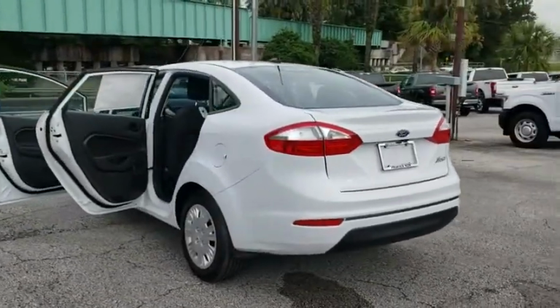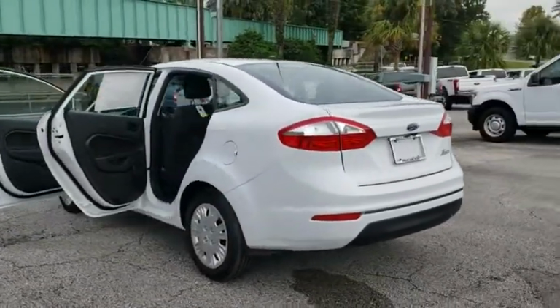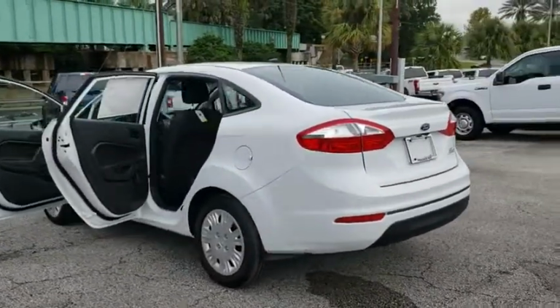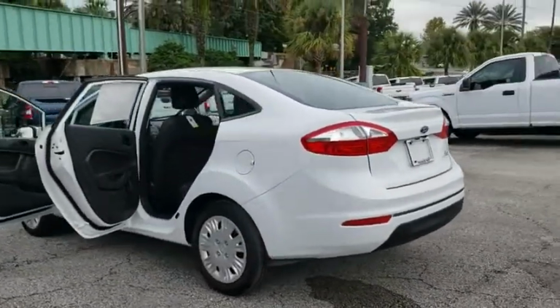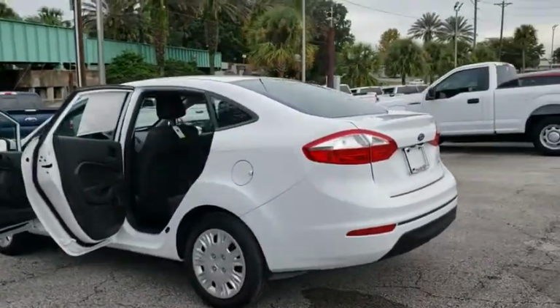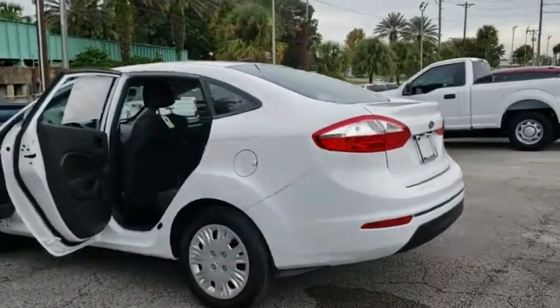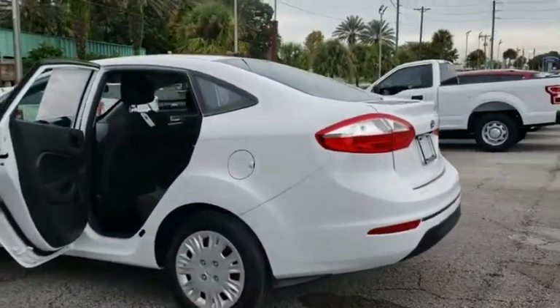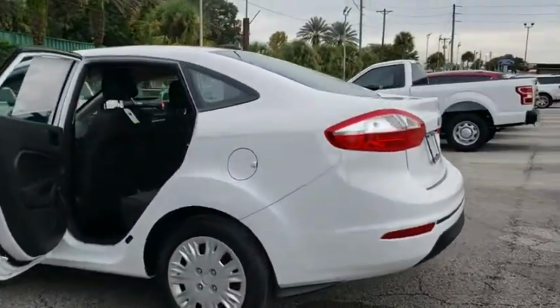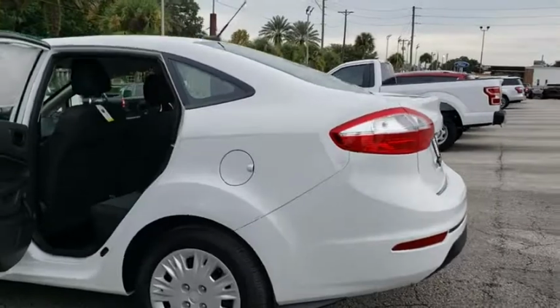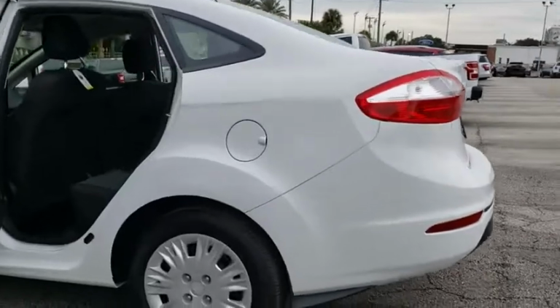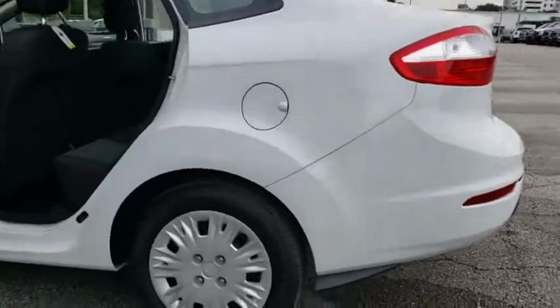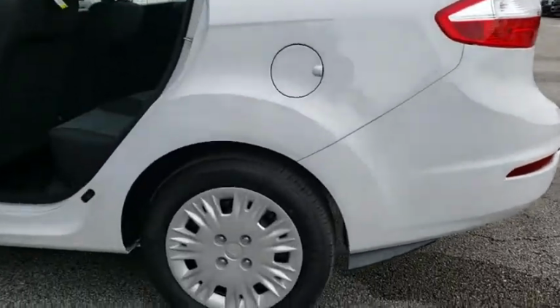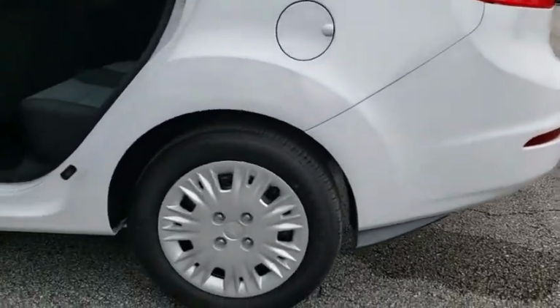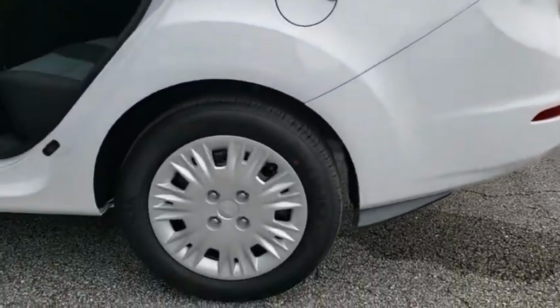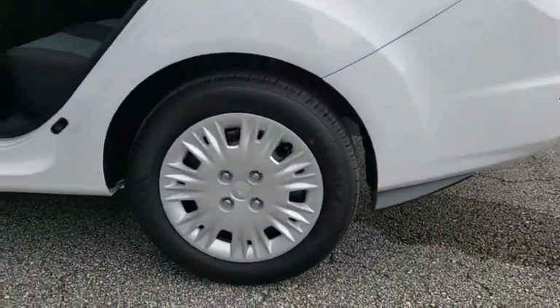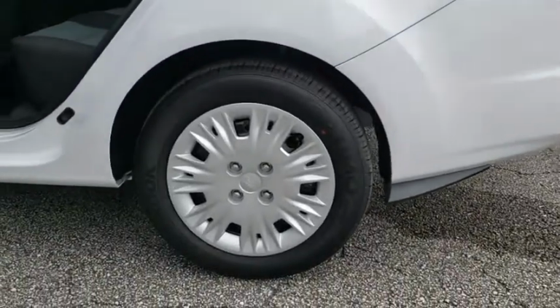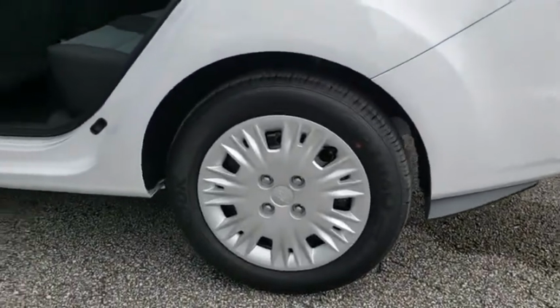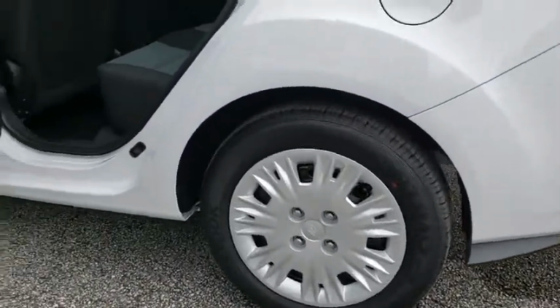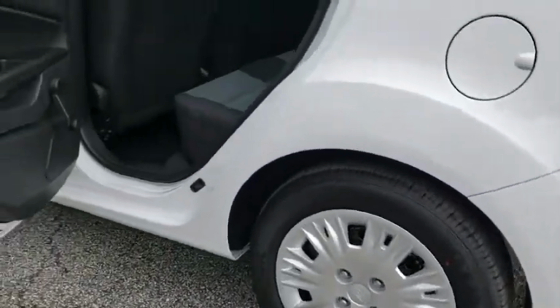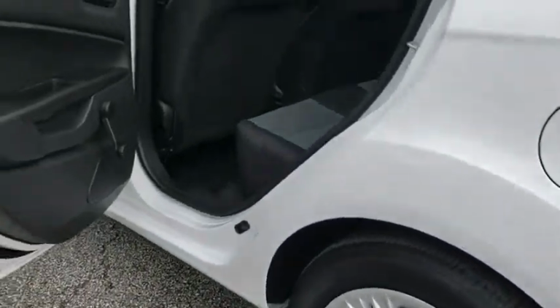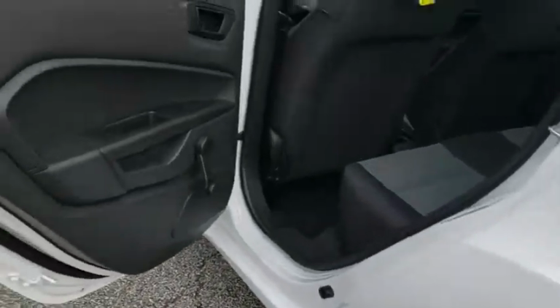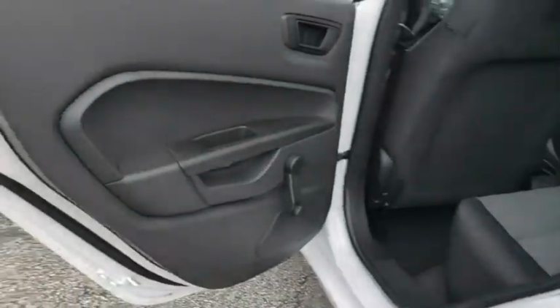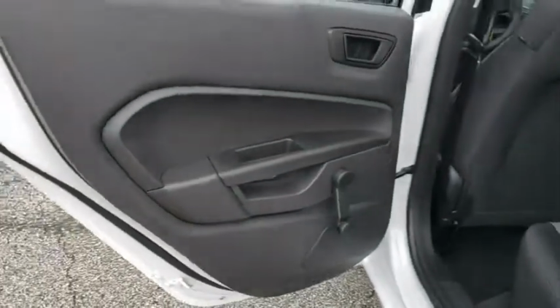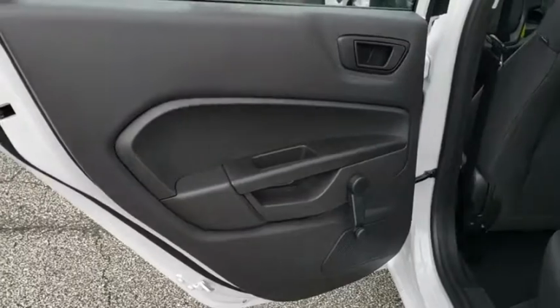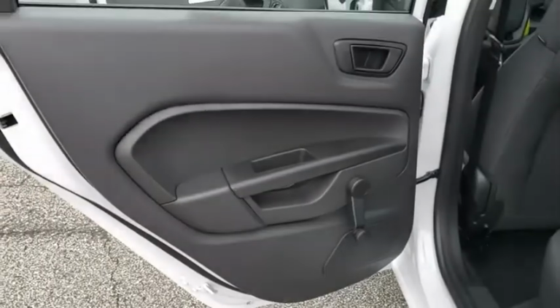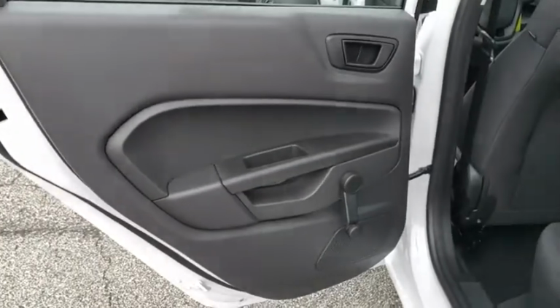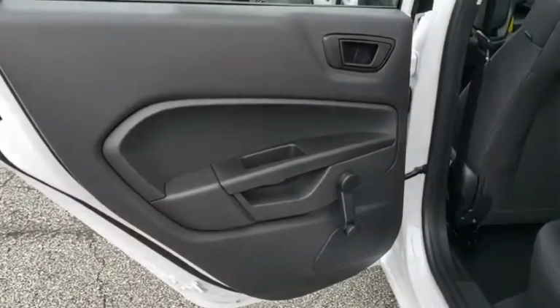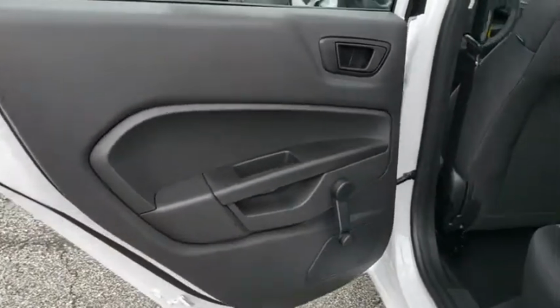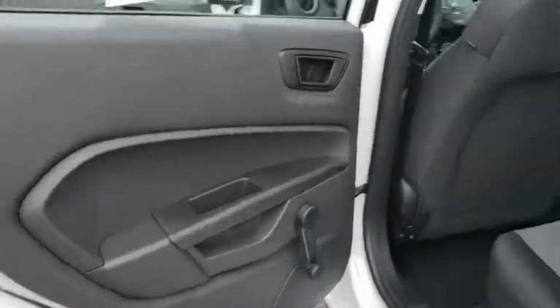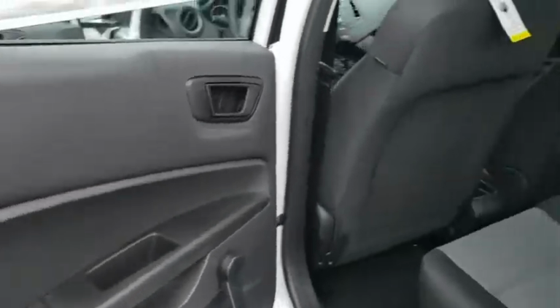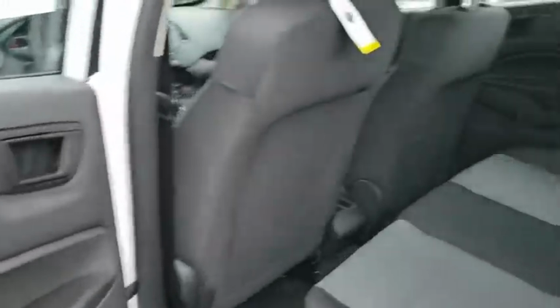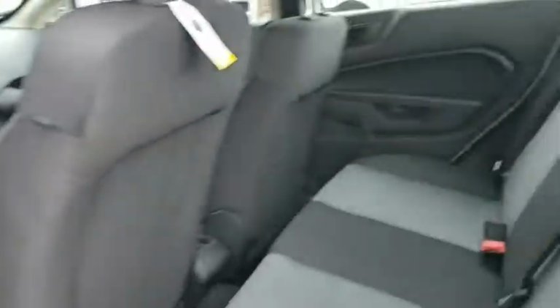Traction control, dual airbags, power steering, cruise control, AM FM CD, MP3 radio, security system, rear window defroster, electronic stability control.